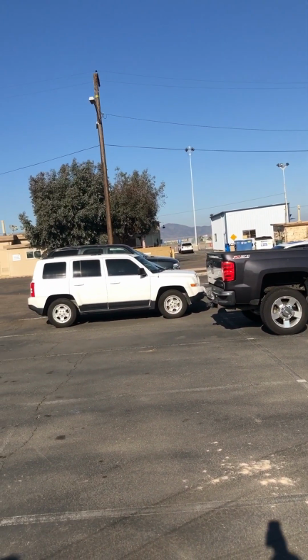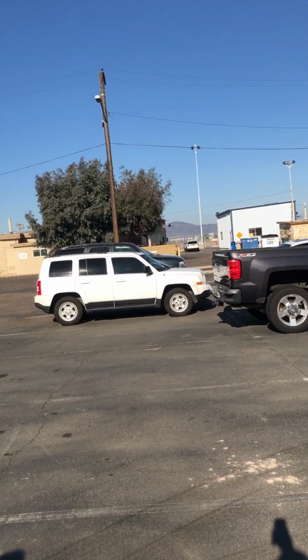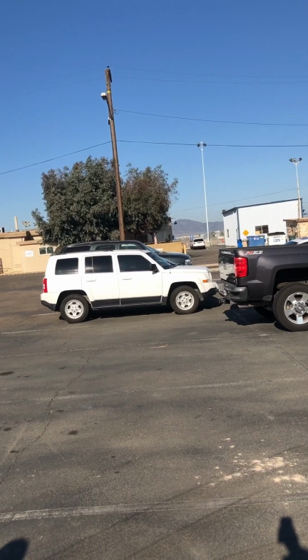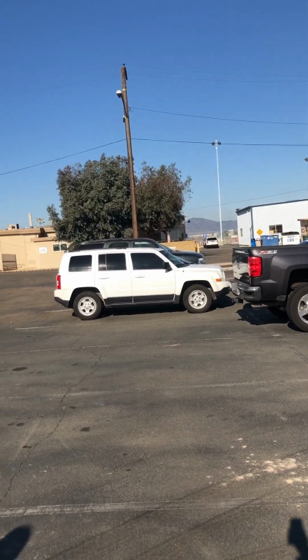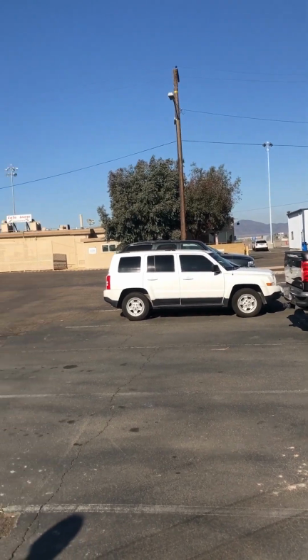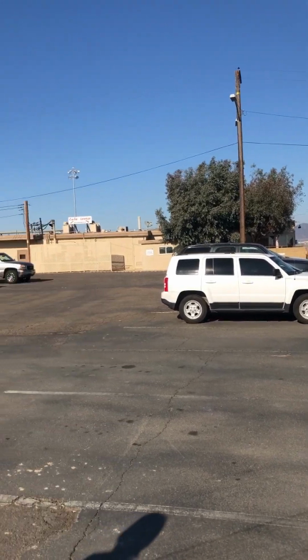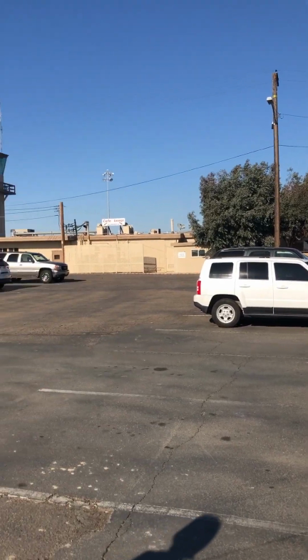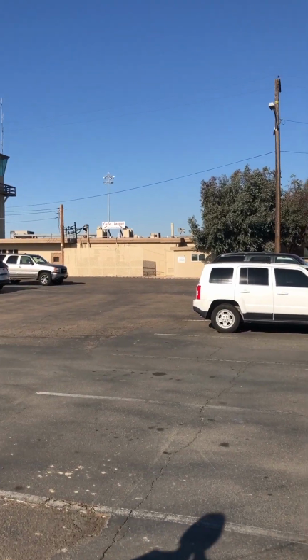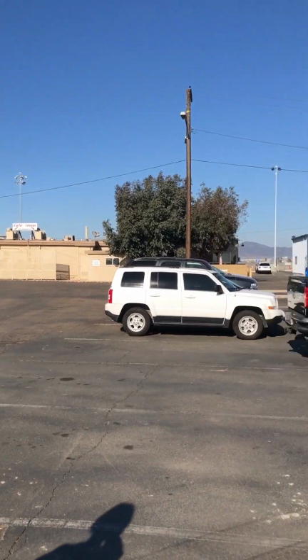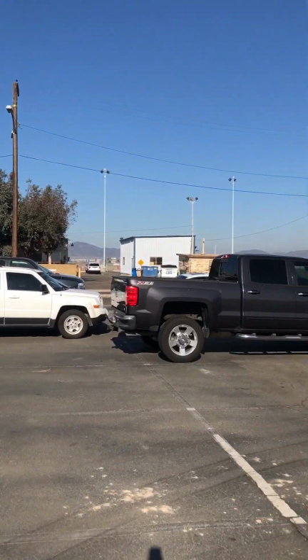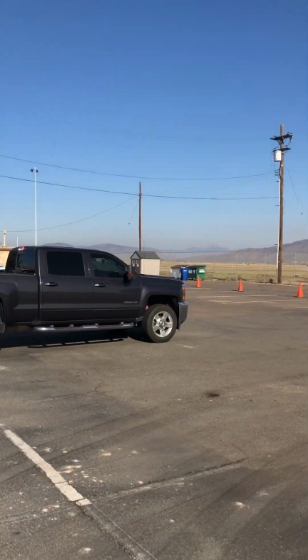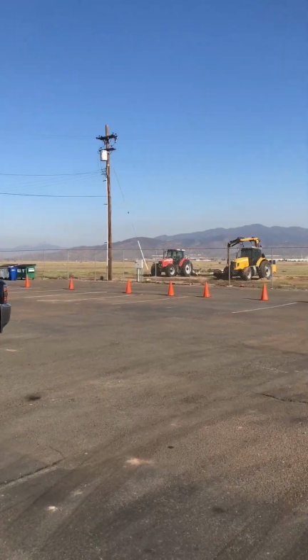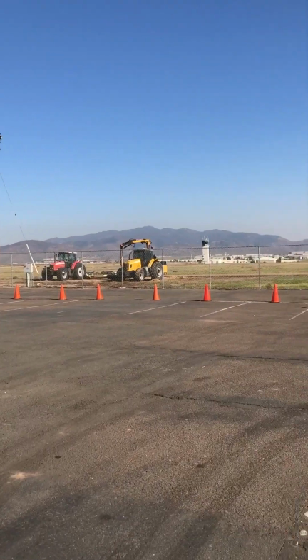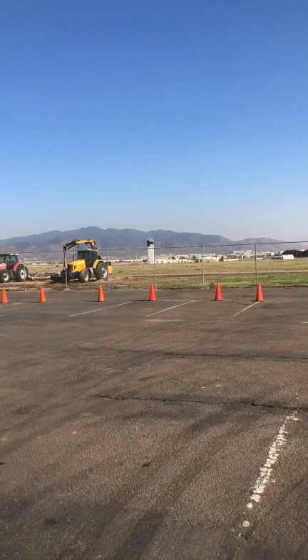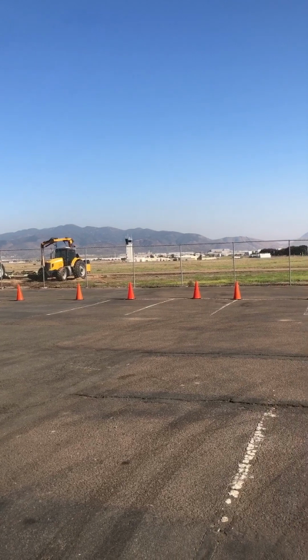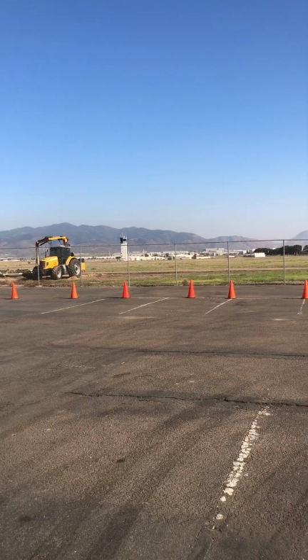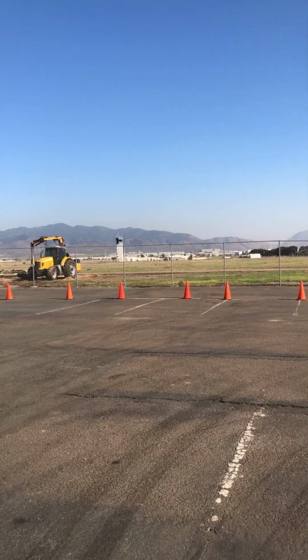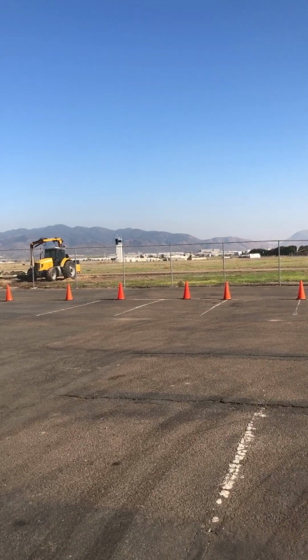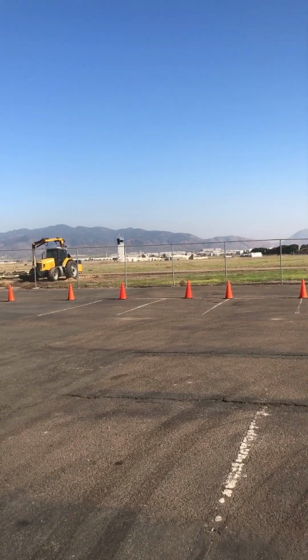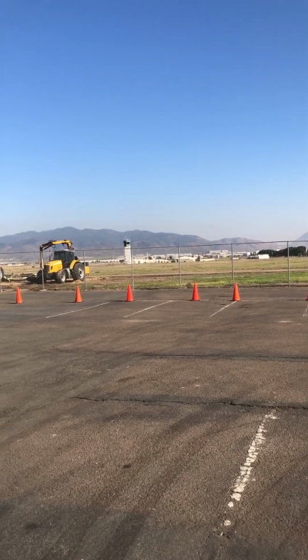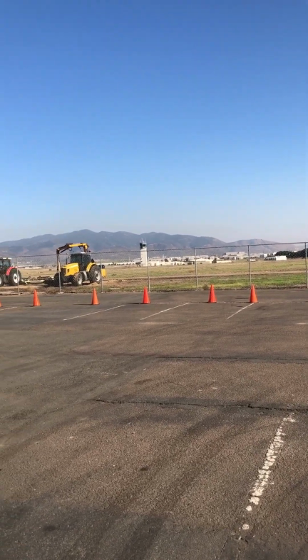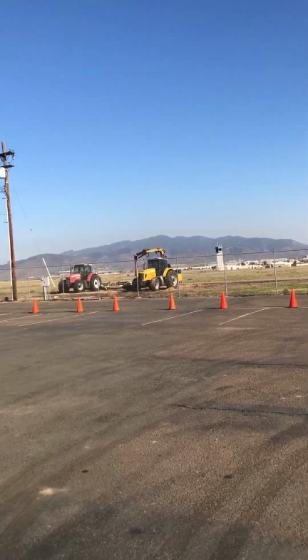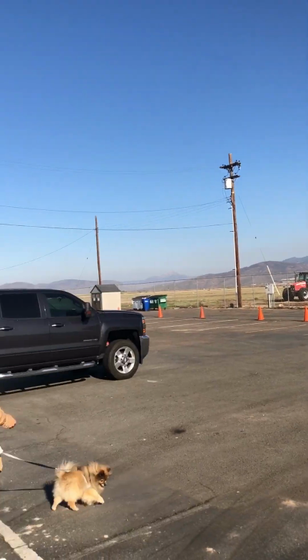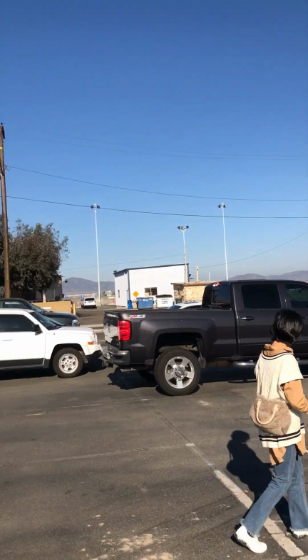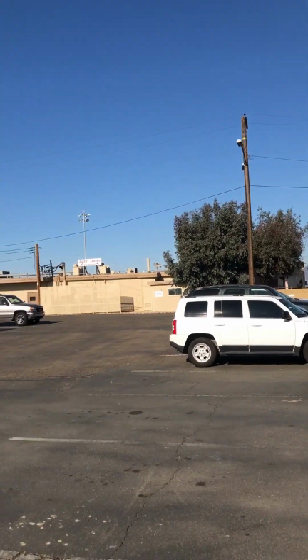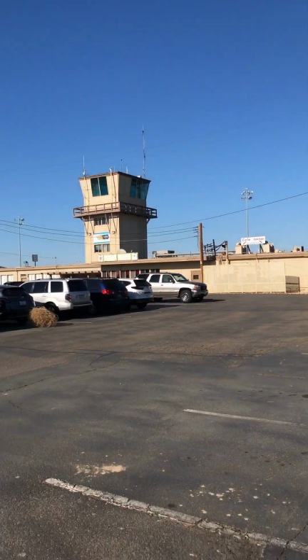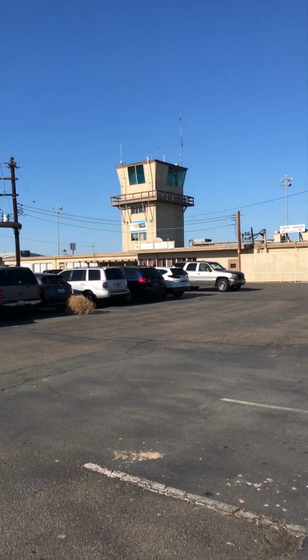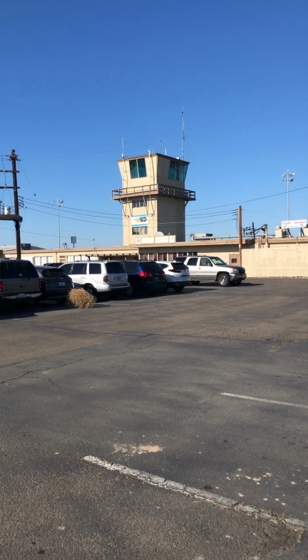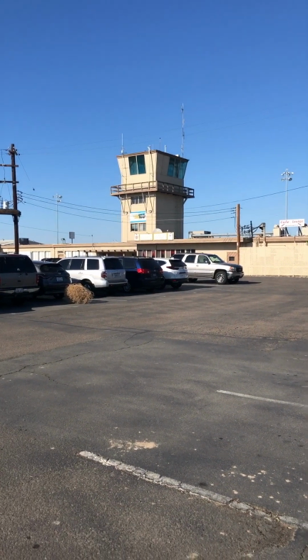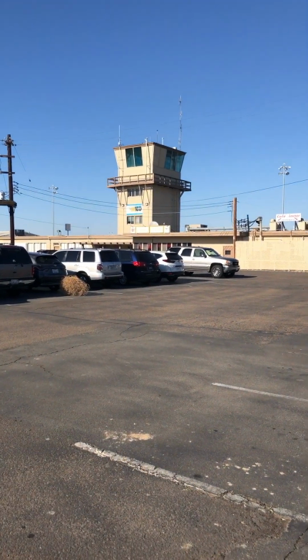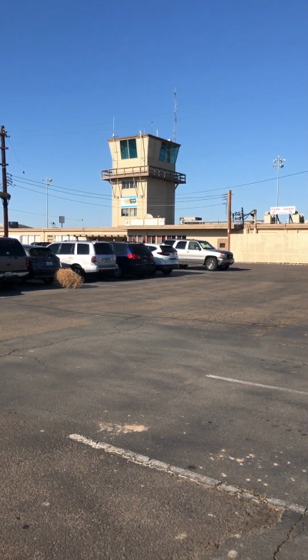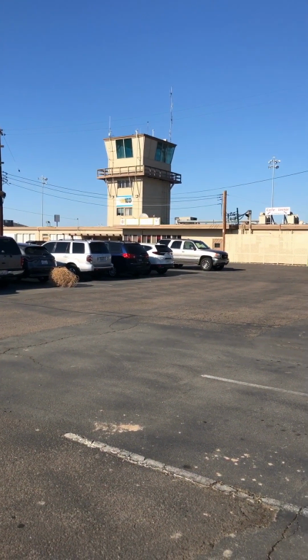Can you hear the jet? There's some kind of jet flying. Over there is the new watch flight tower, and over here is the old flight tower. We'll go take a look at the runway.